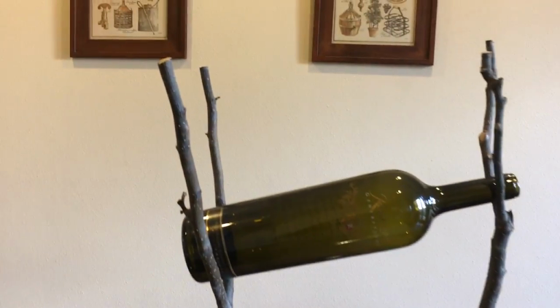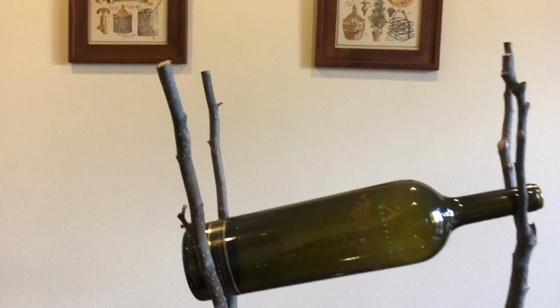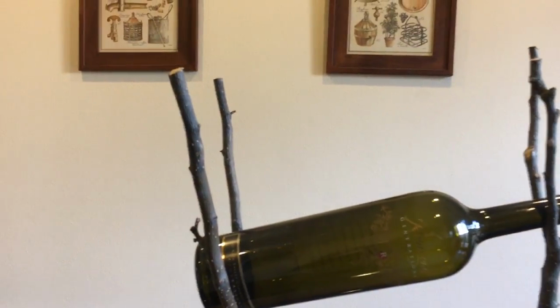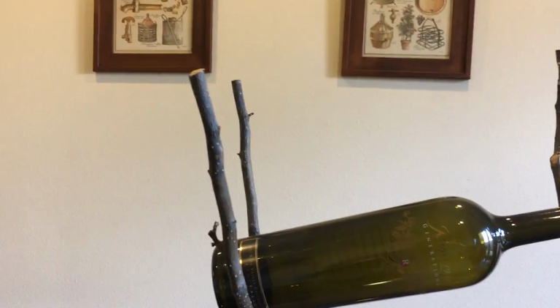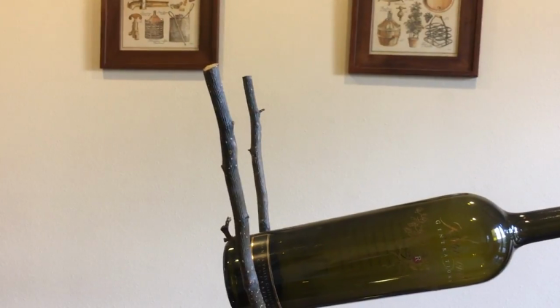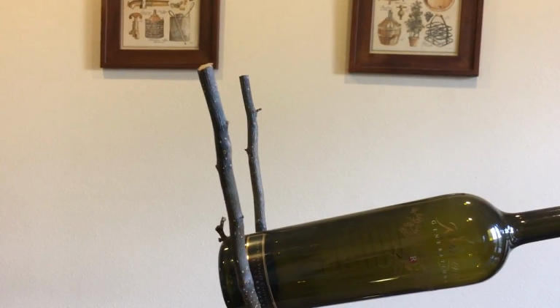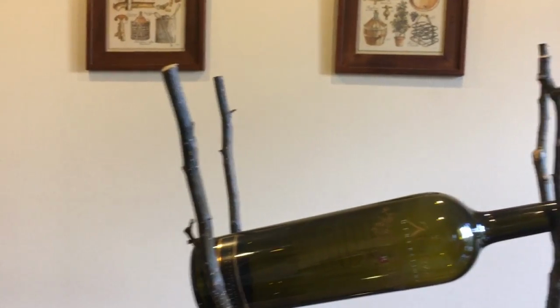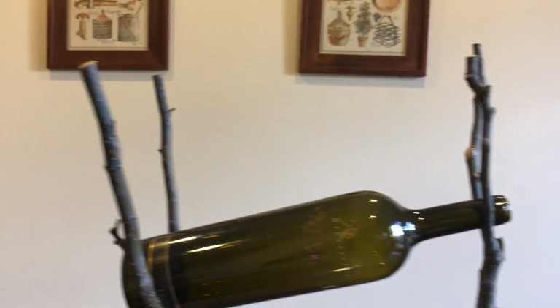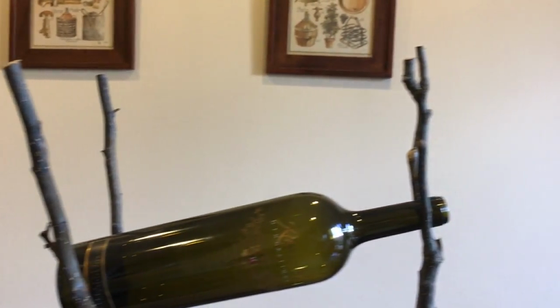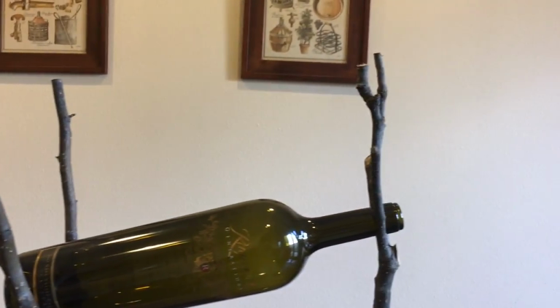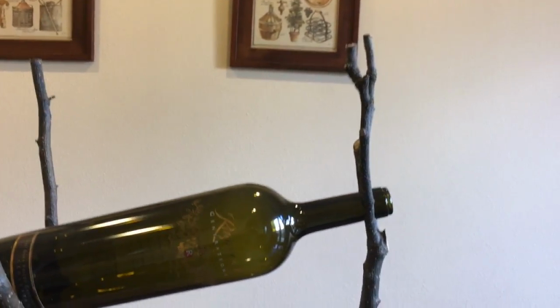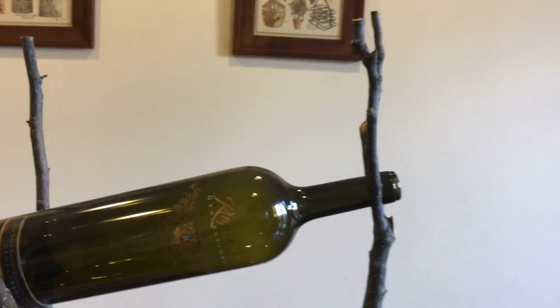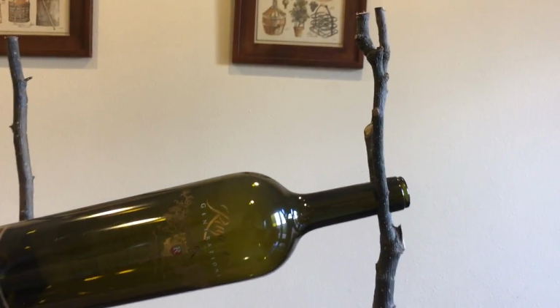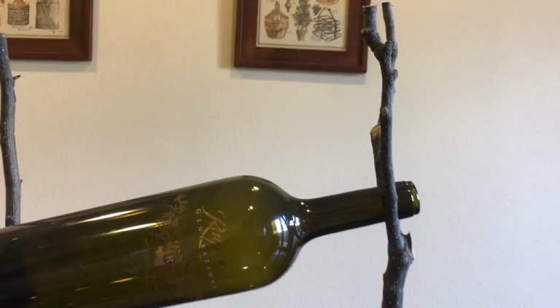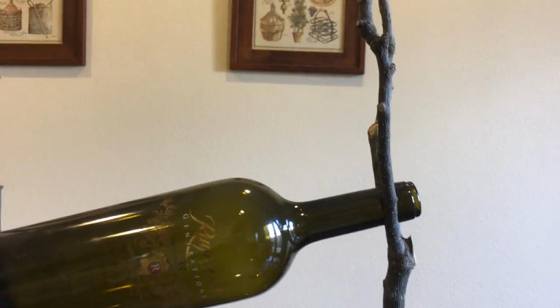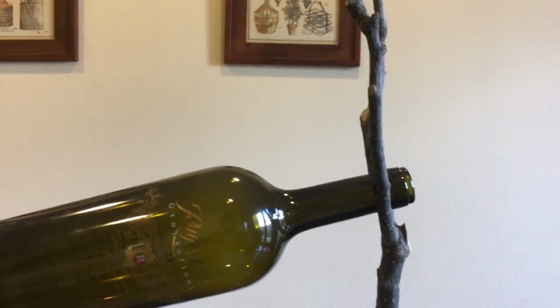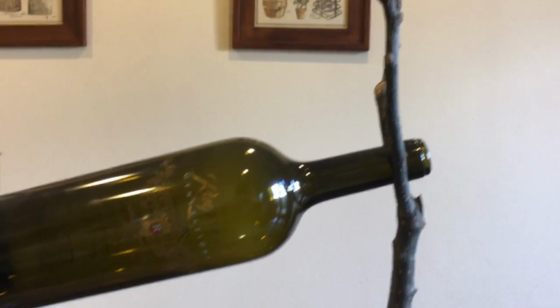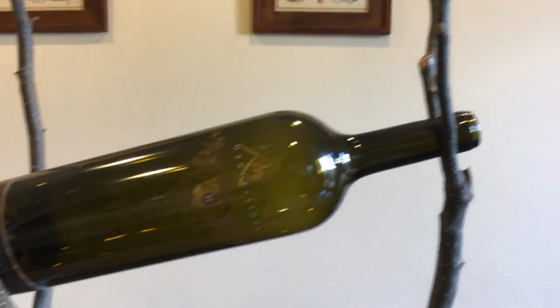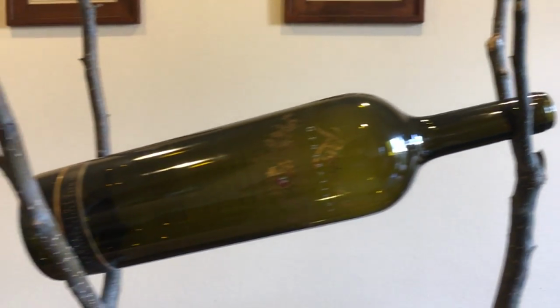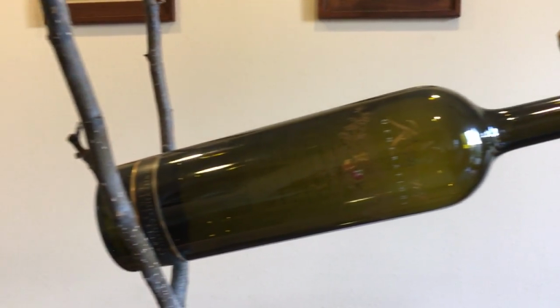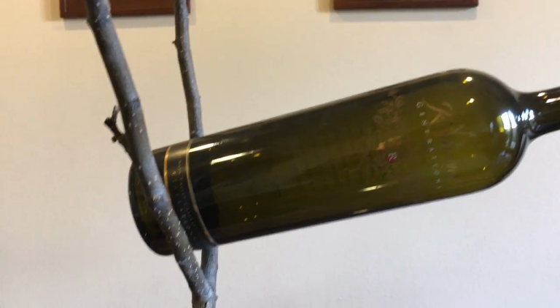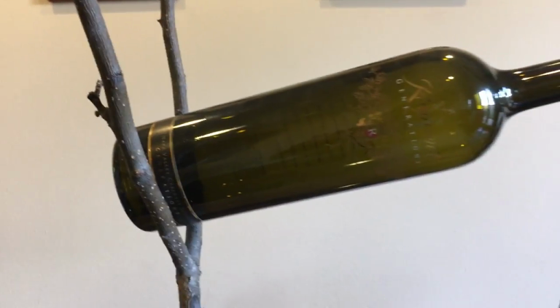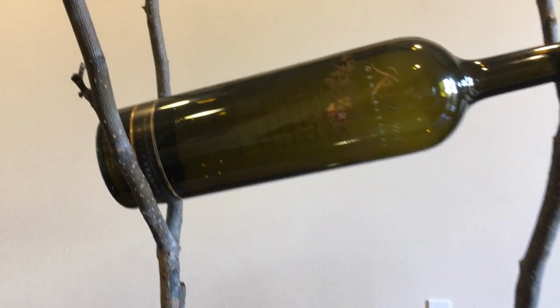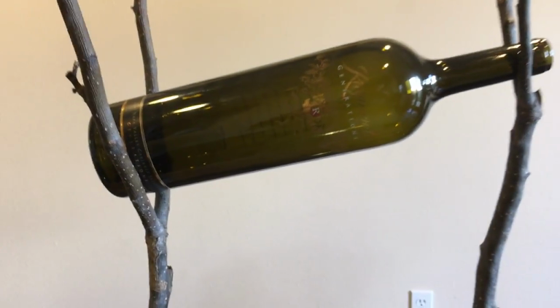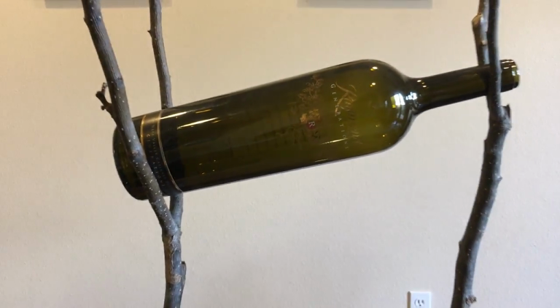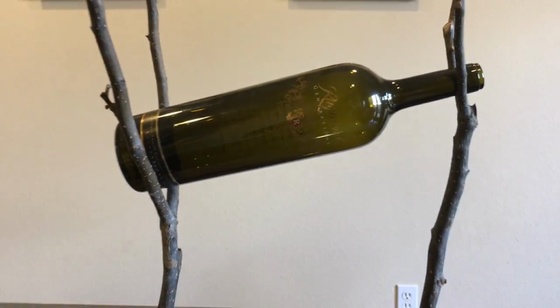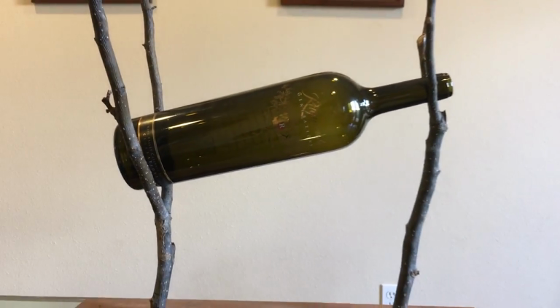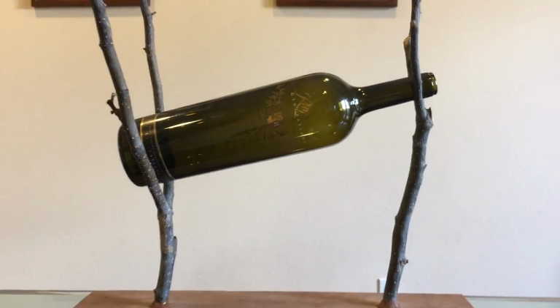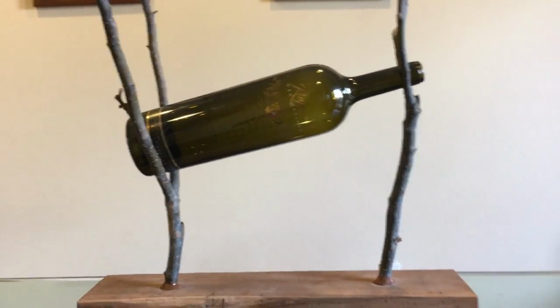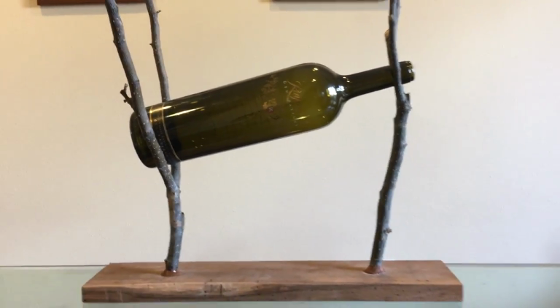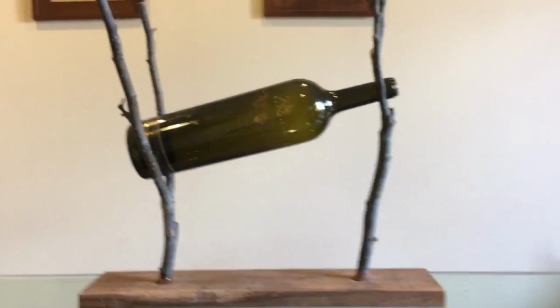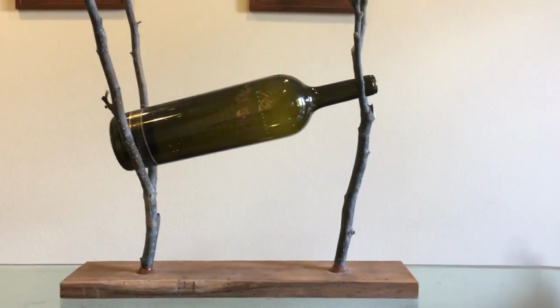We decided not to put any finish over this because my dad wanted to keep the rustic look of the branches and the walnut board. So that's all for this project — I hope you enjoyed it, thanks for watching.